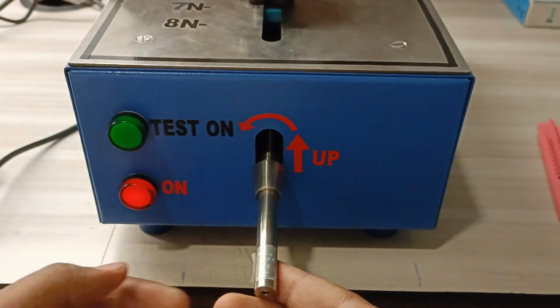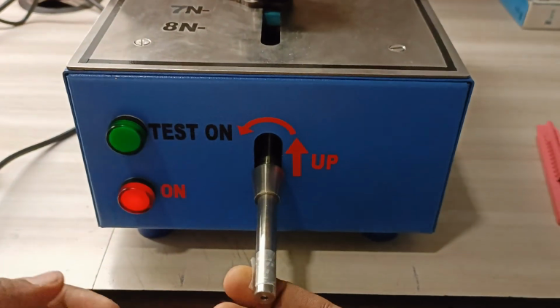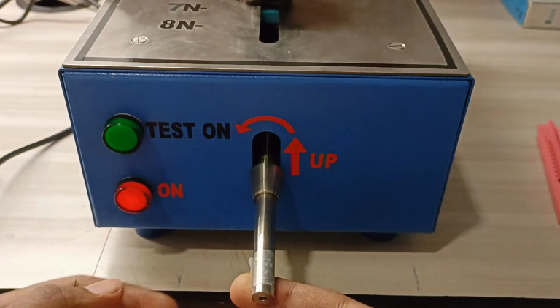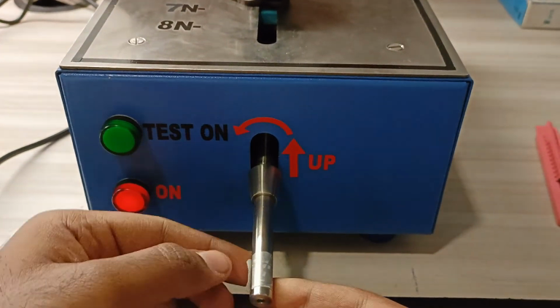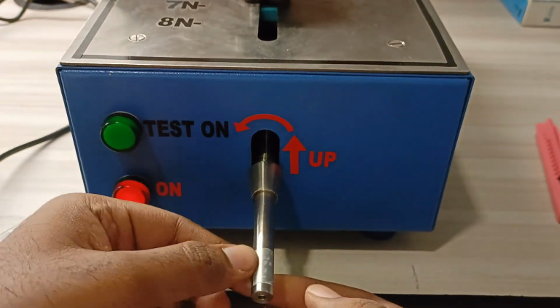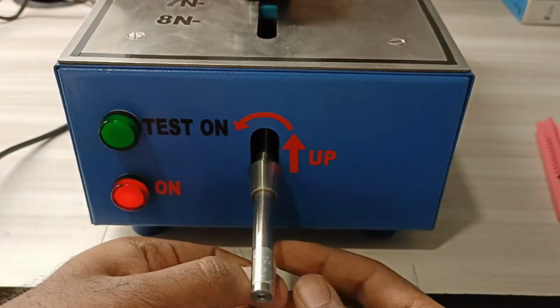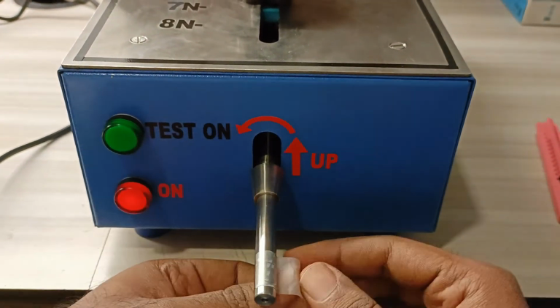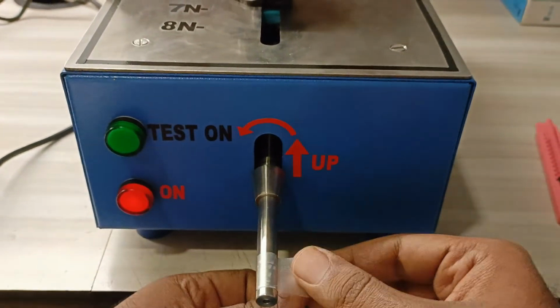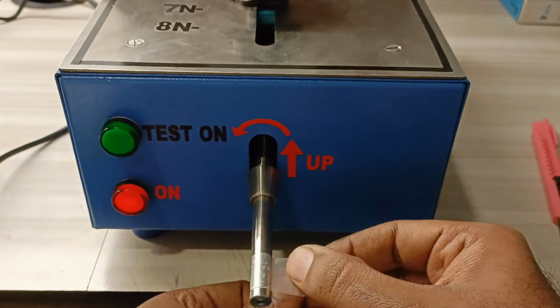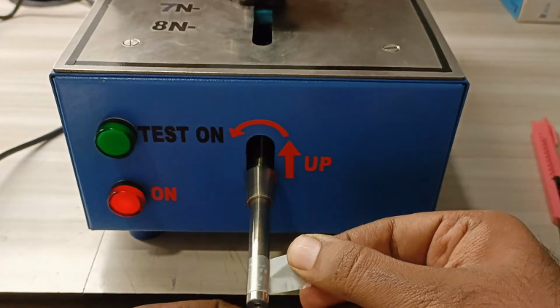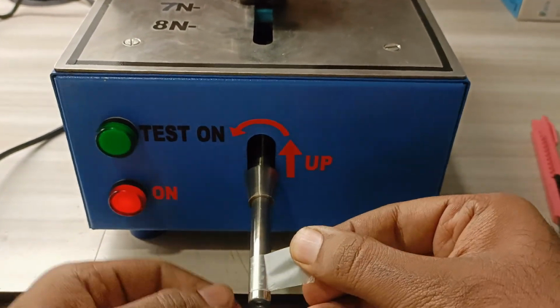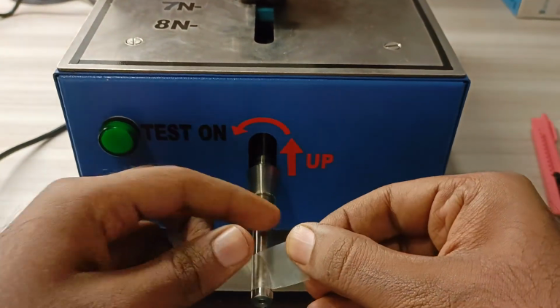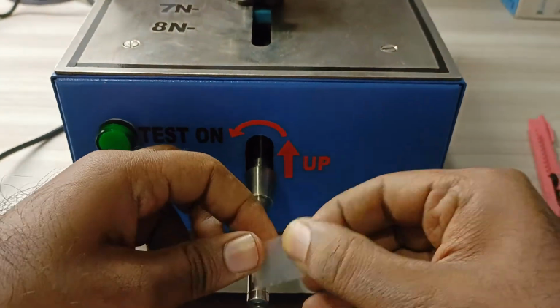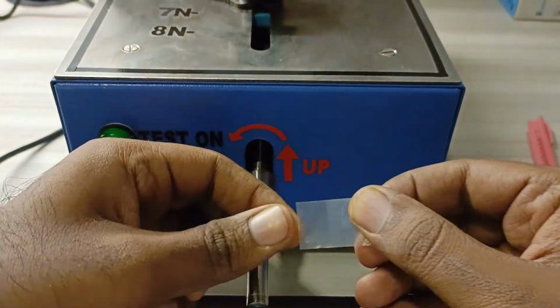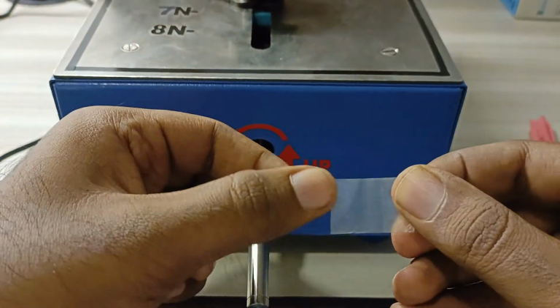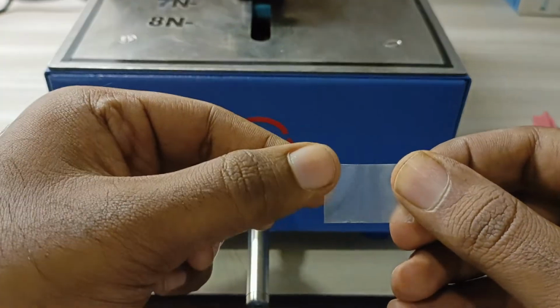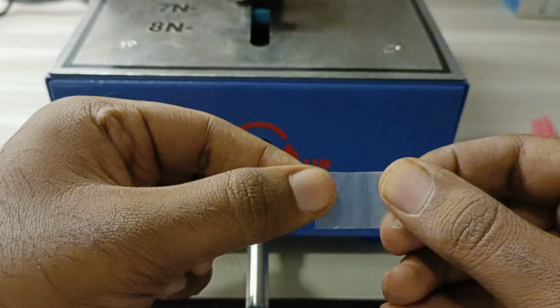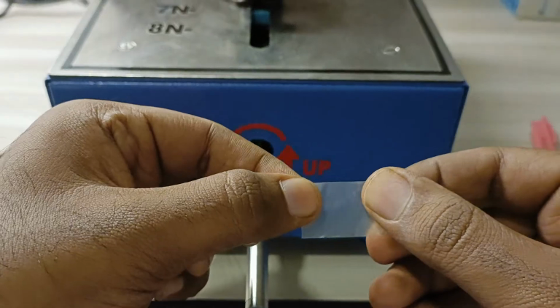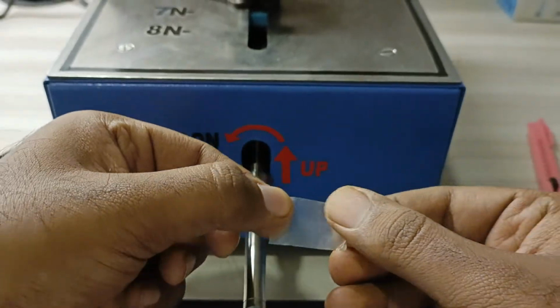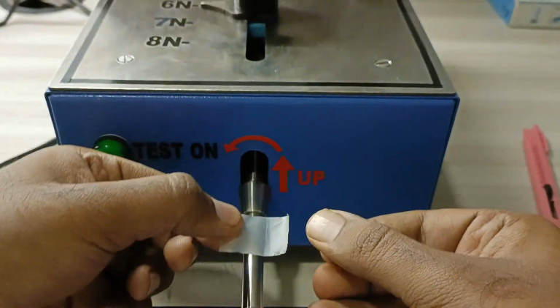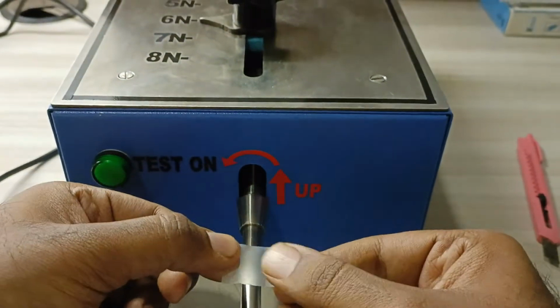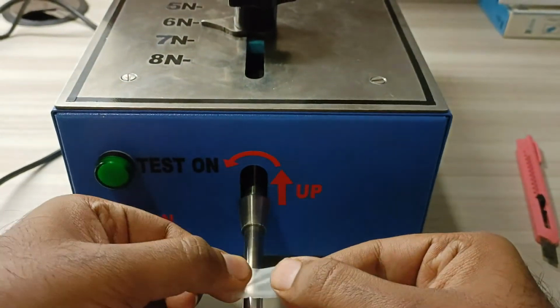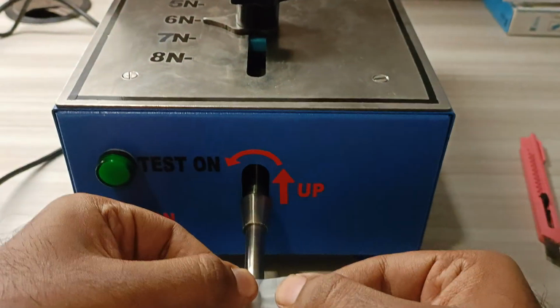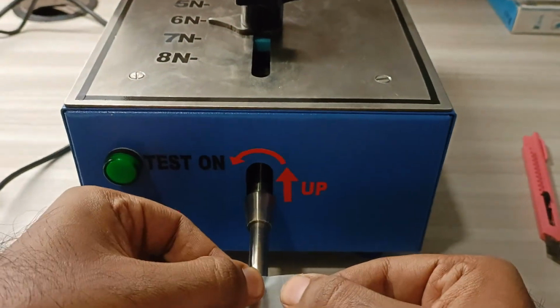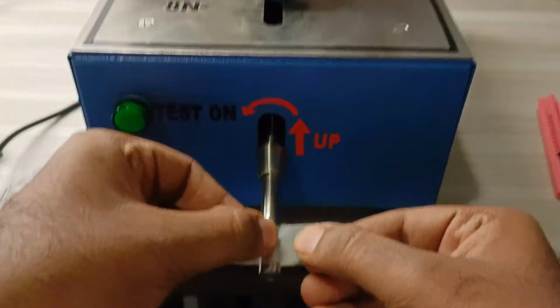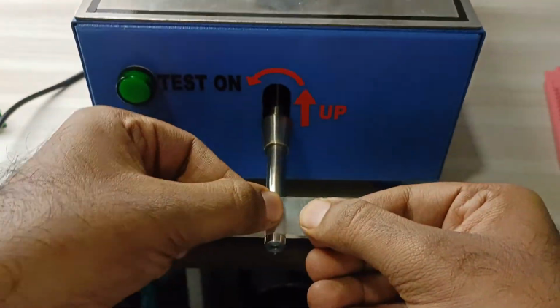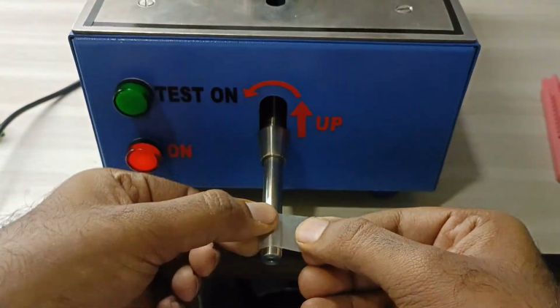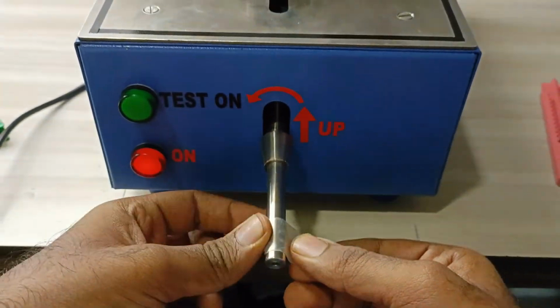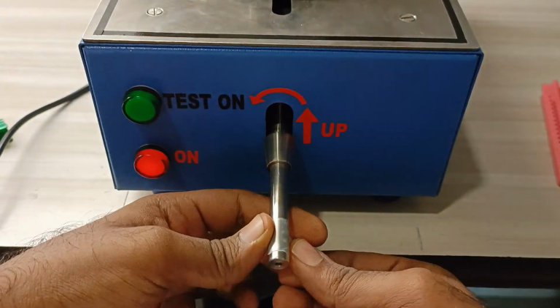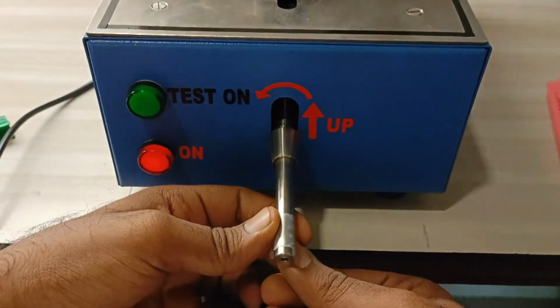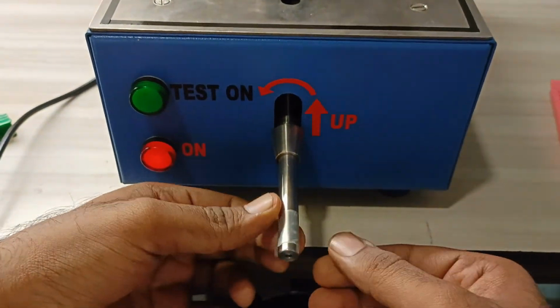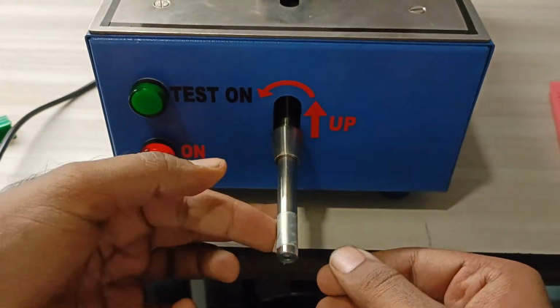In this case, there are no cuts which can be seen from this. So this is a safe toy to be used by kids.